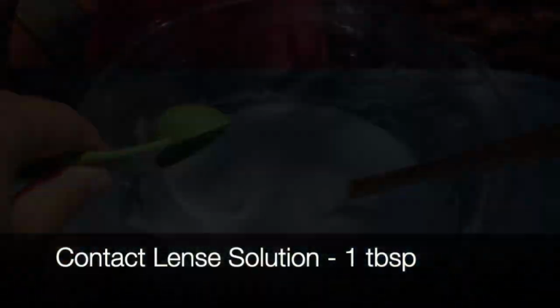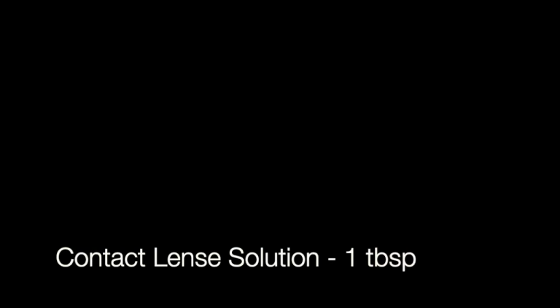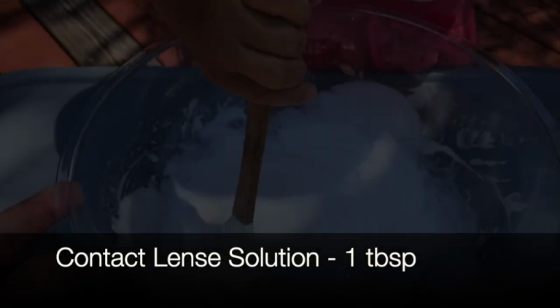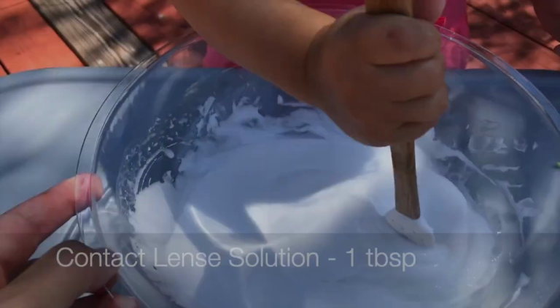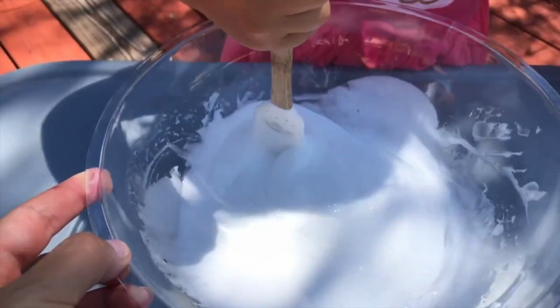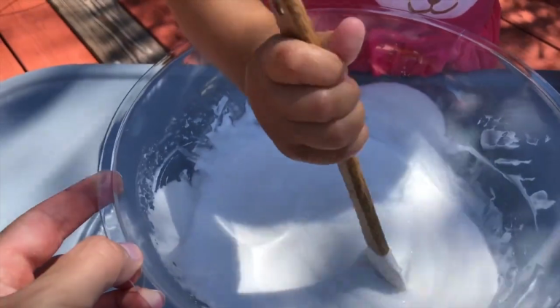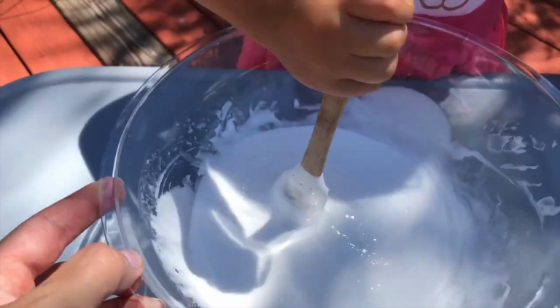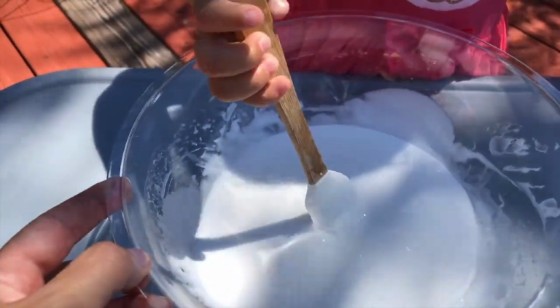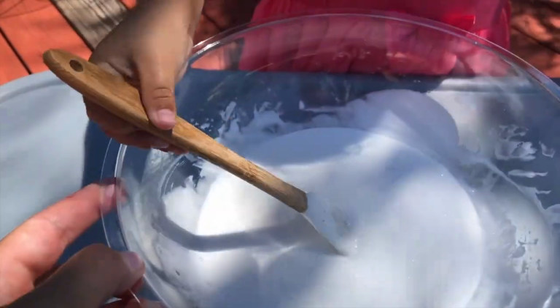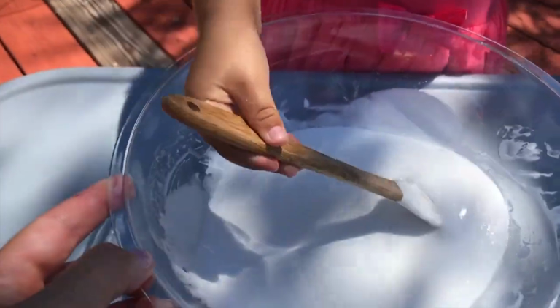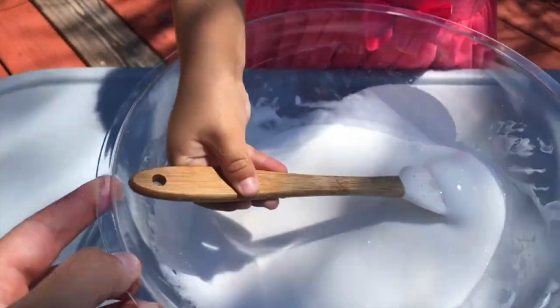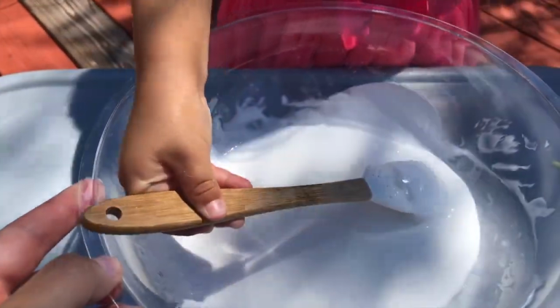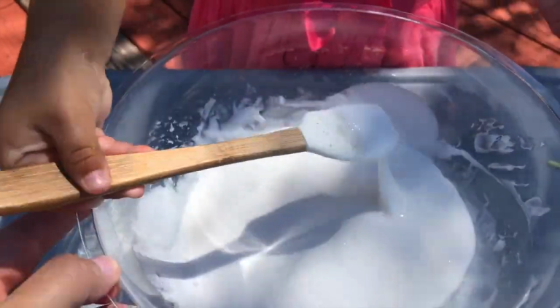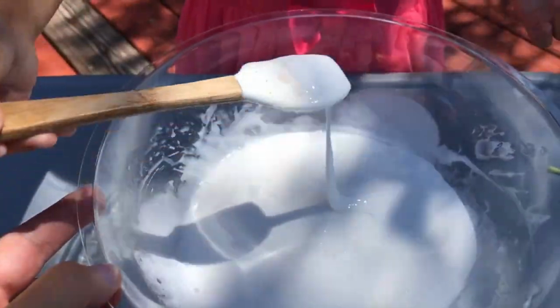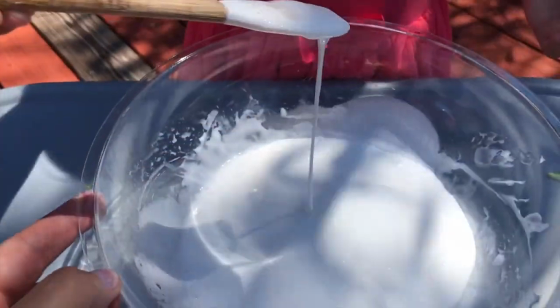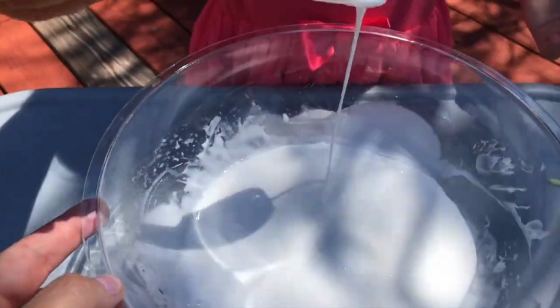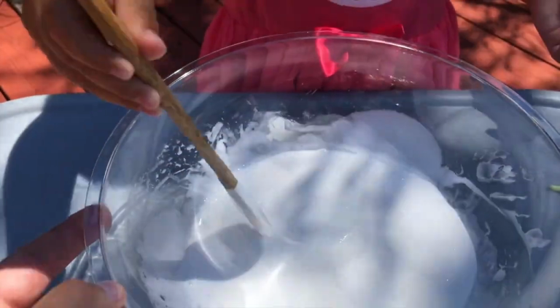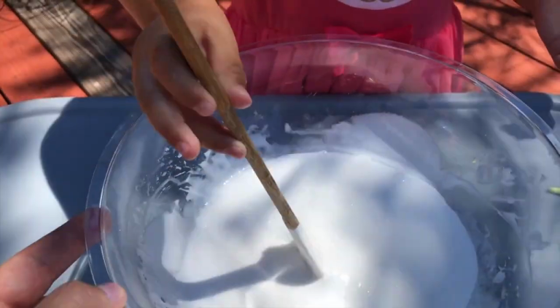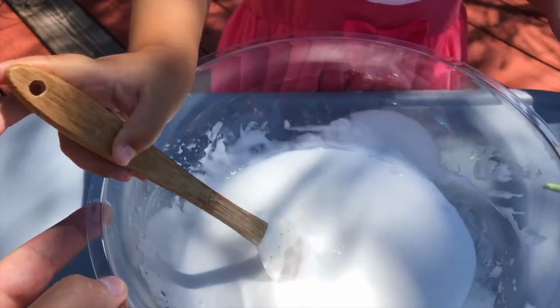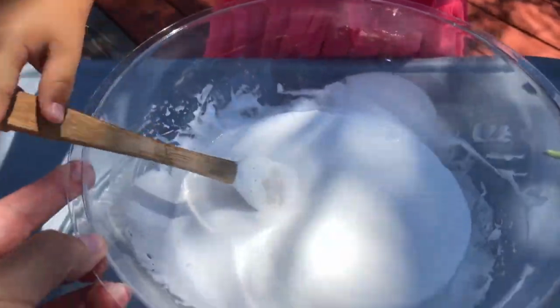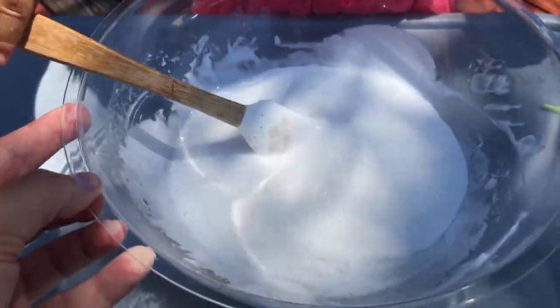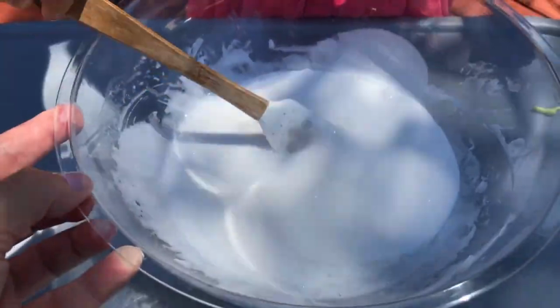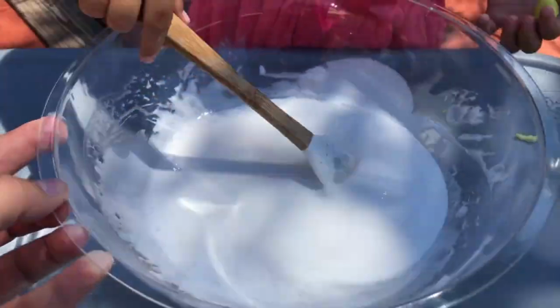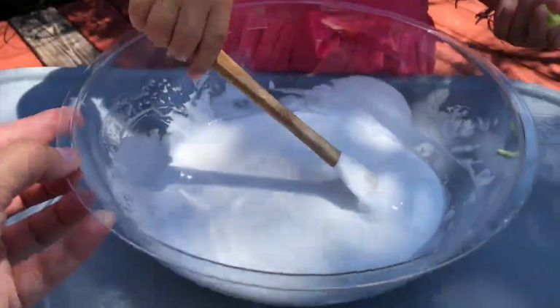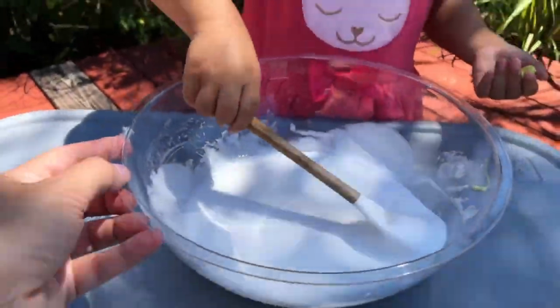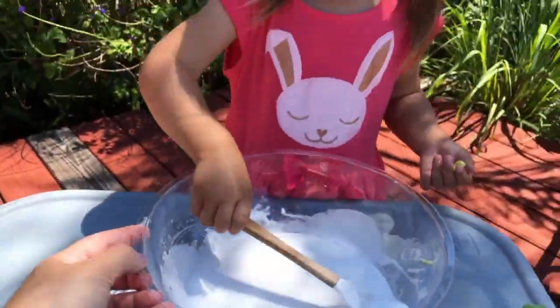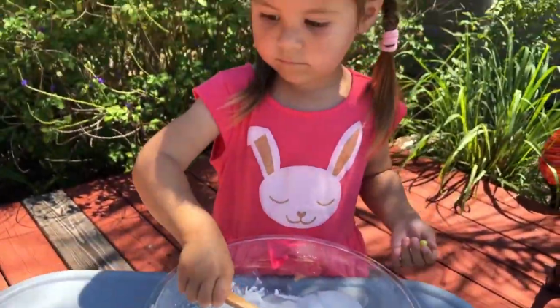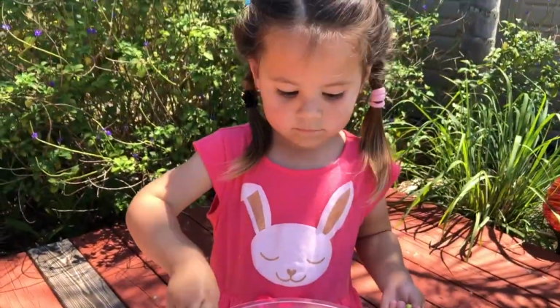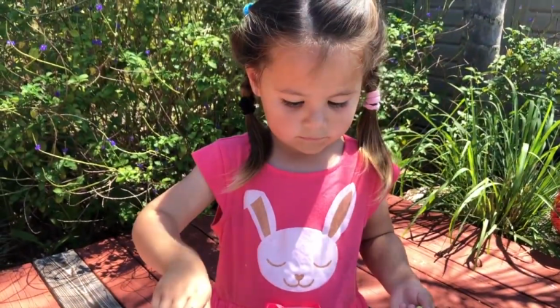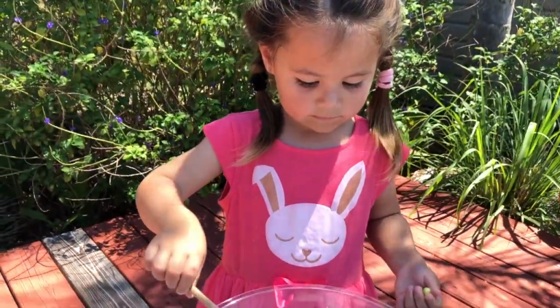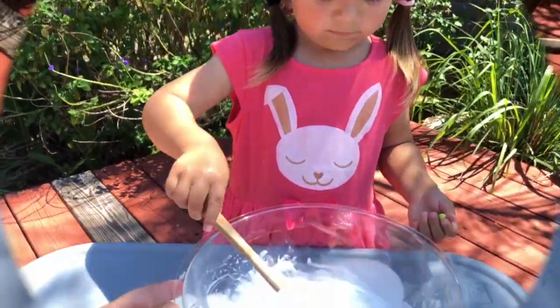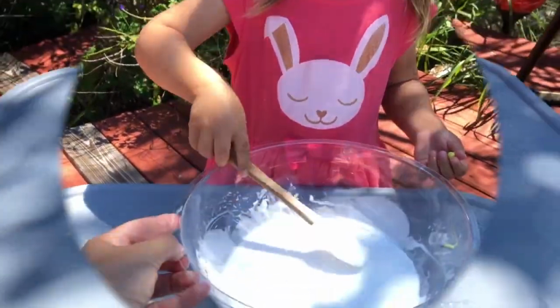So if you are throwing slime, it smacks. And if you're slowly holding it, it just kind of goes right through your fingers, more like a liquid. Isn't that neat?